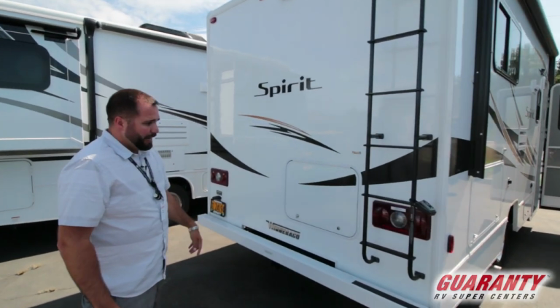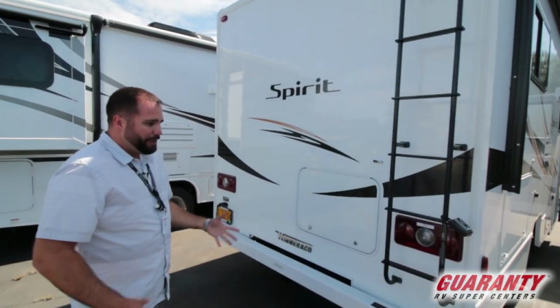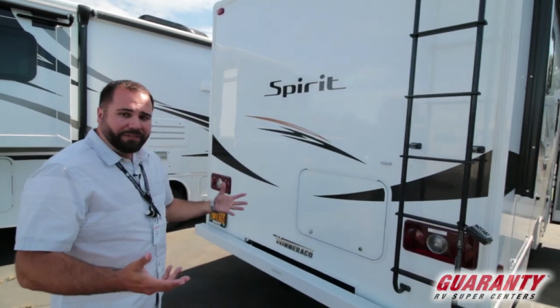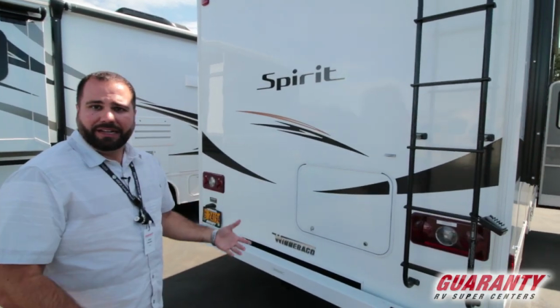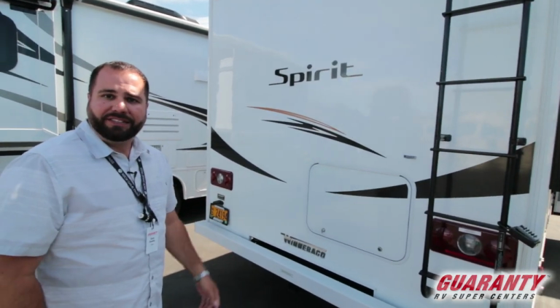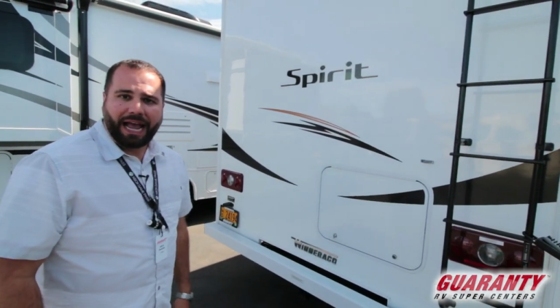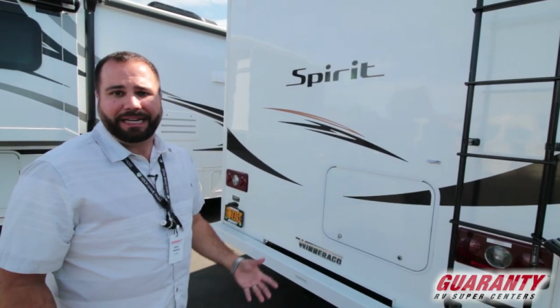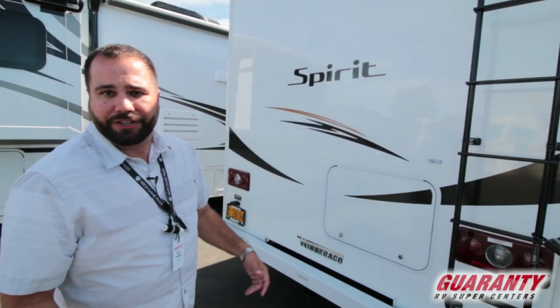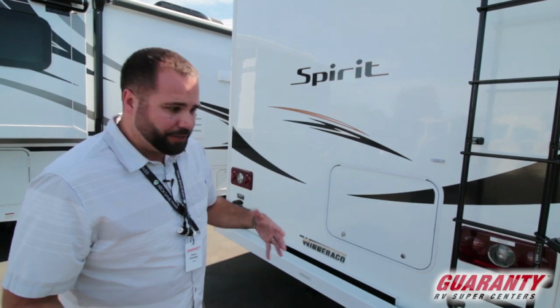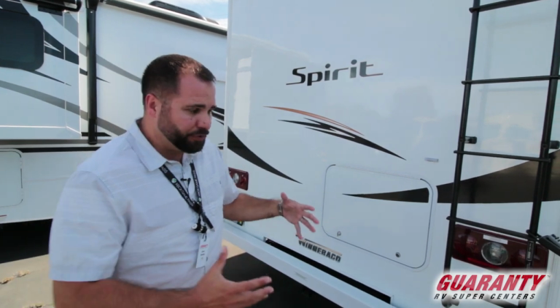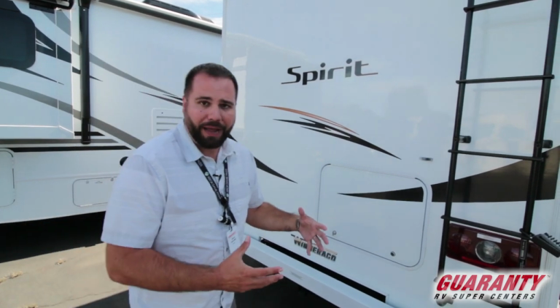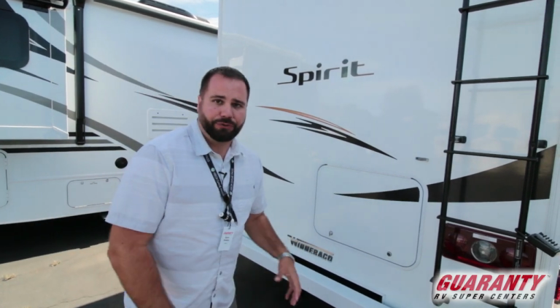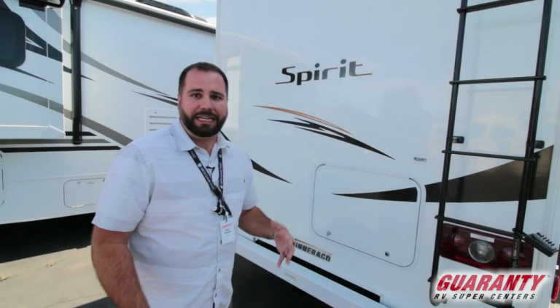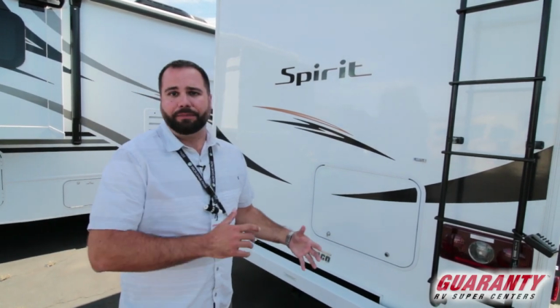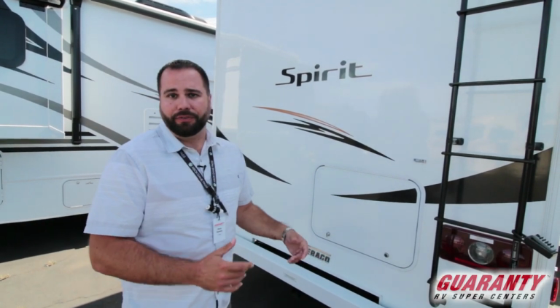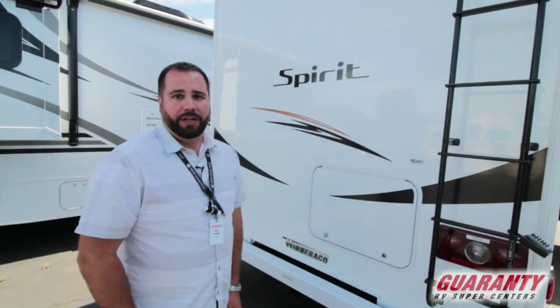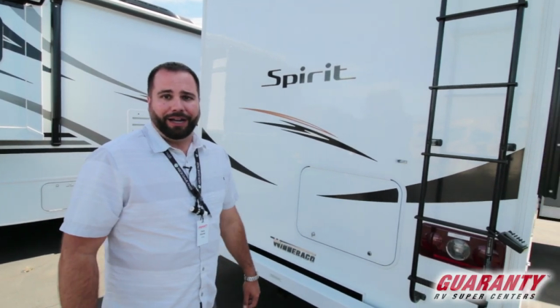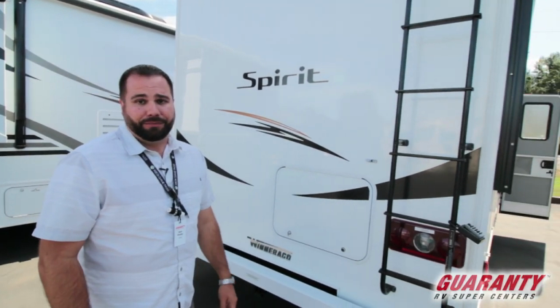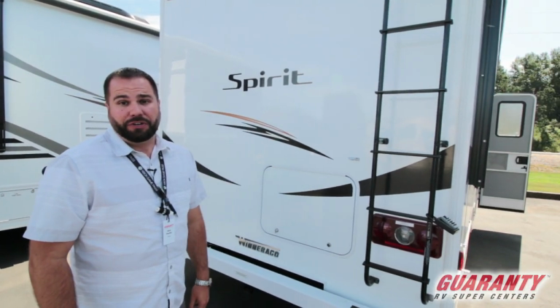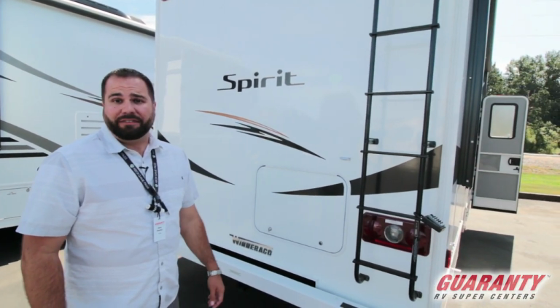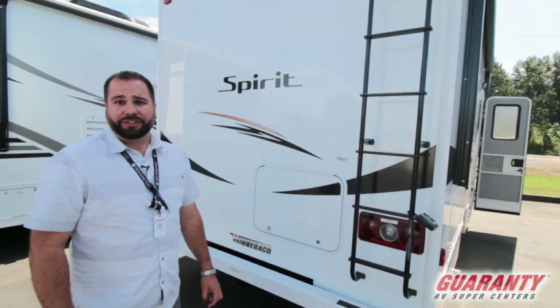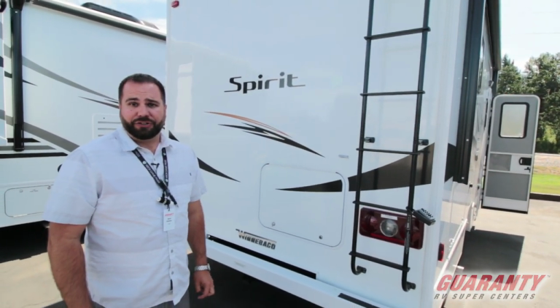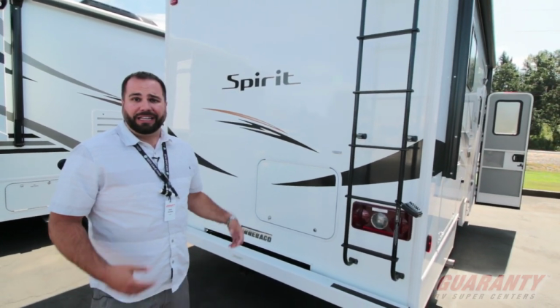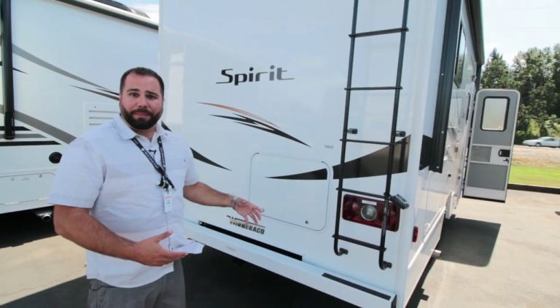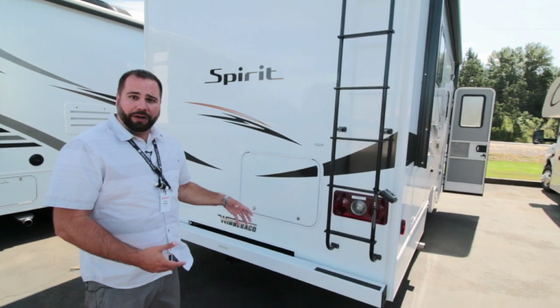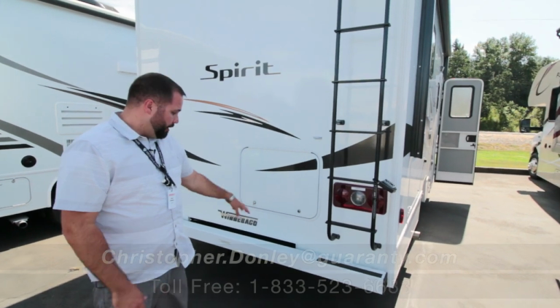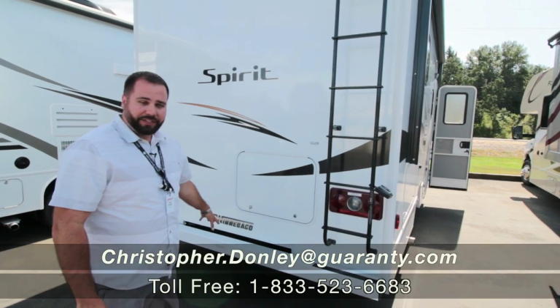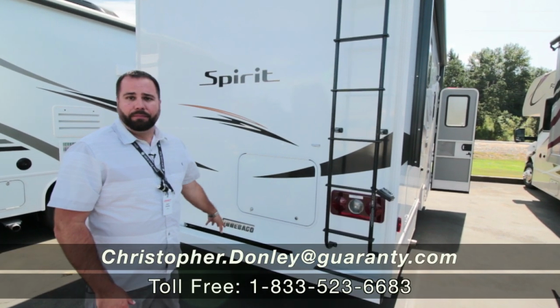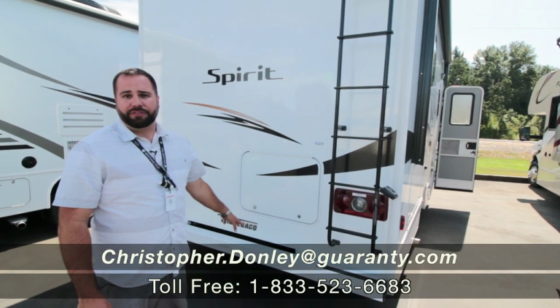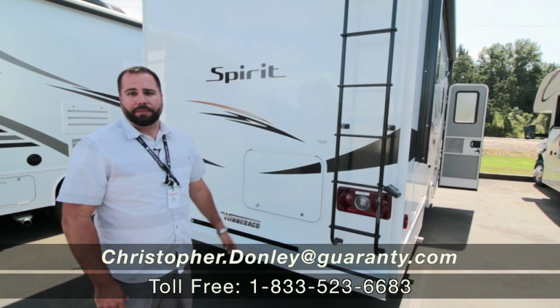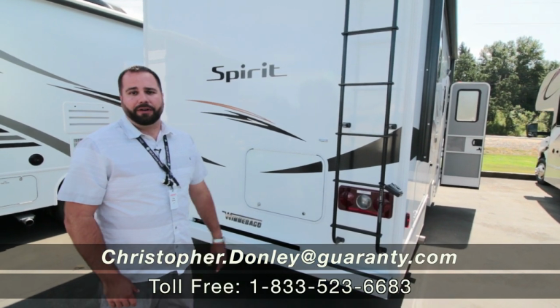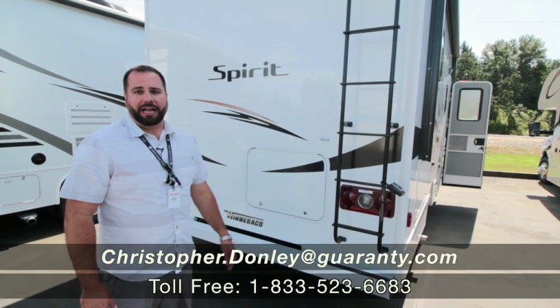You're set up for towing, and you've got everything that the Class C has. But again, it's just in a real small package, real easy to maneuver. Fun to drive, actually, because you have a lot of power on this thing — plenty of towing power and all that.